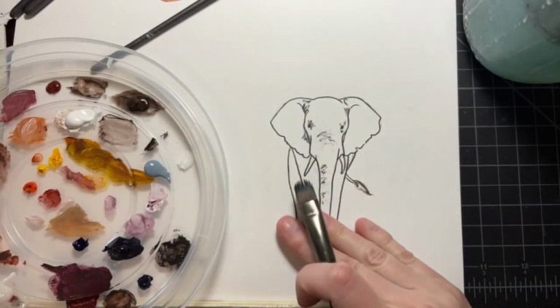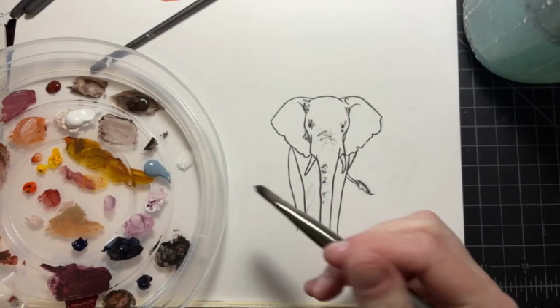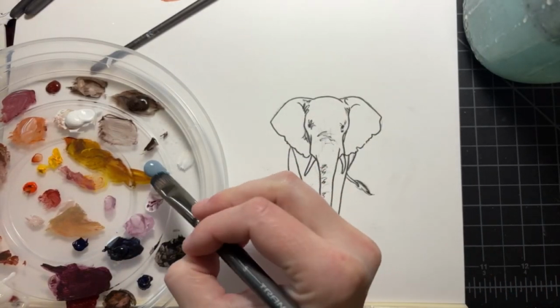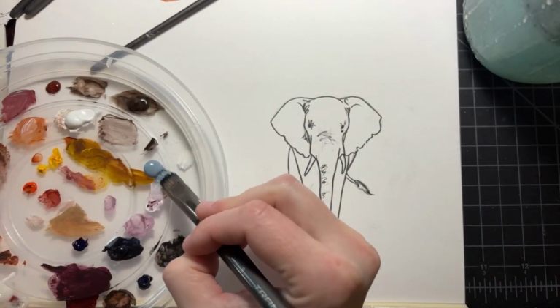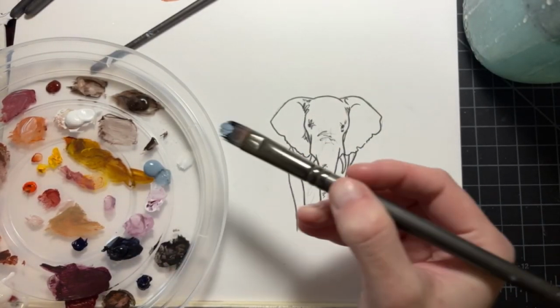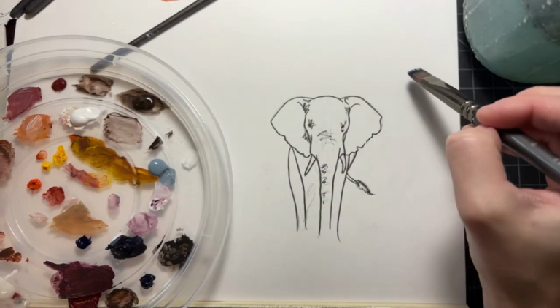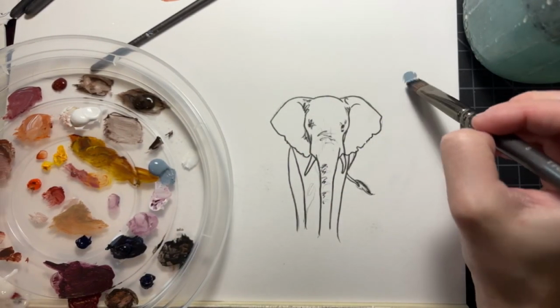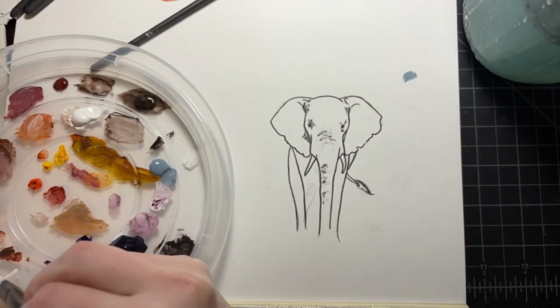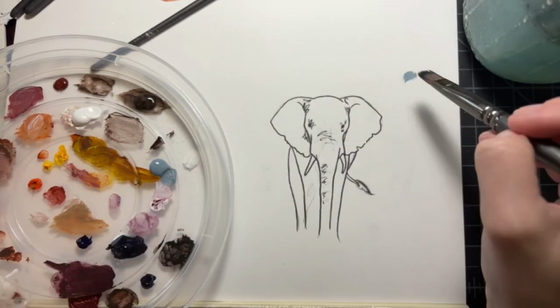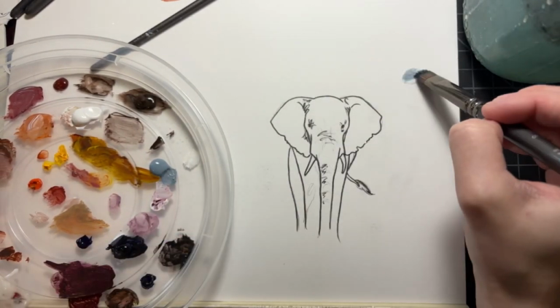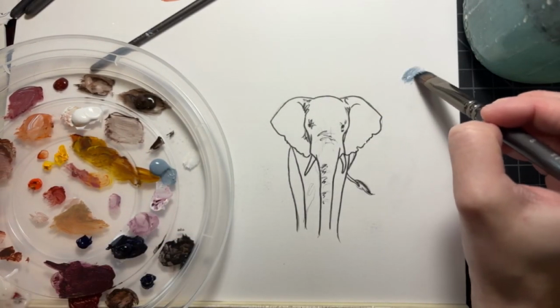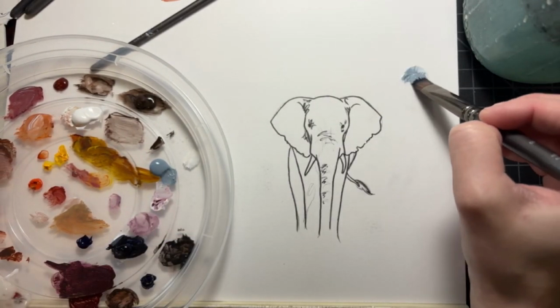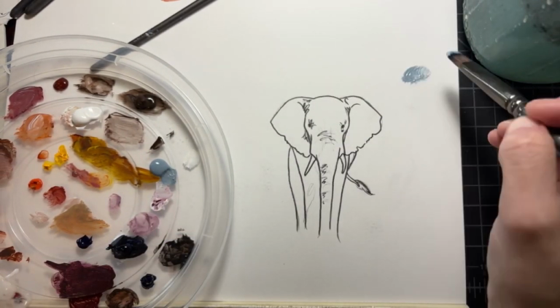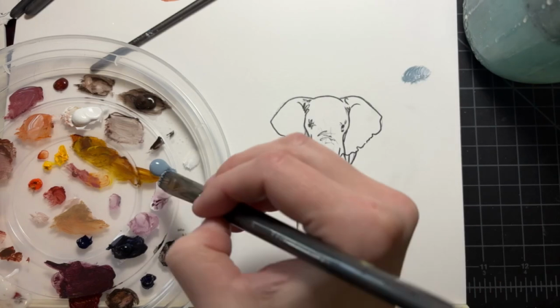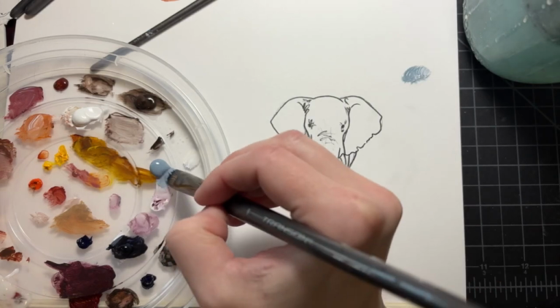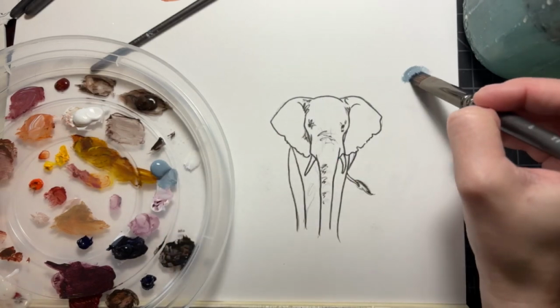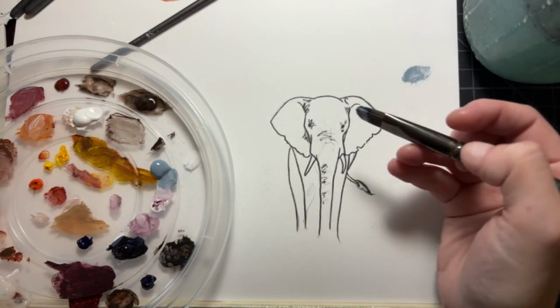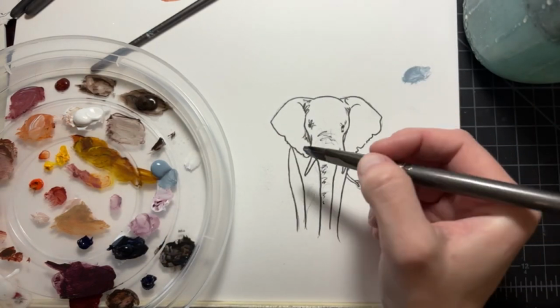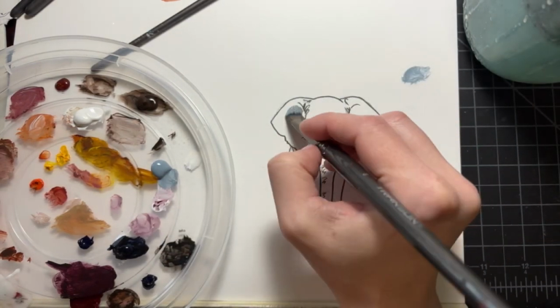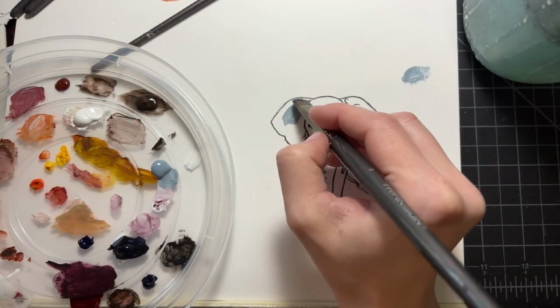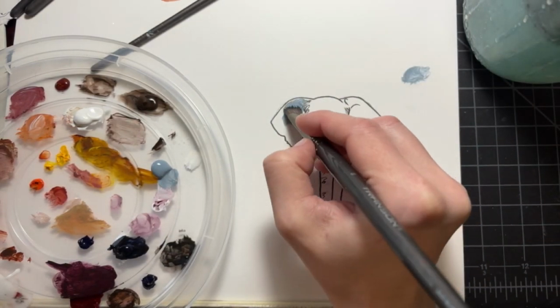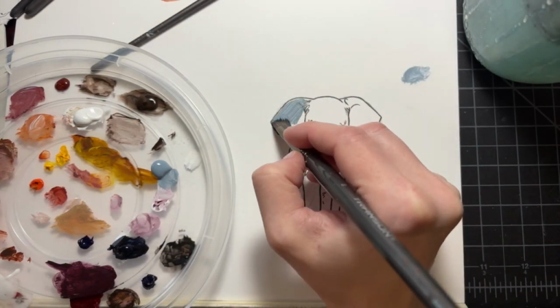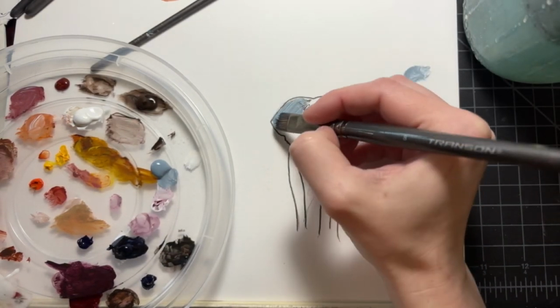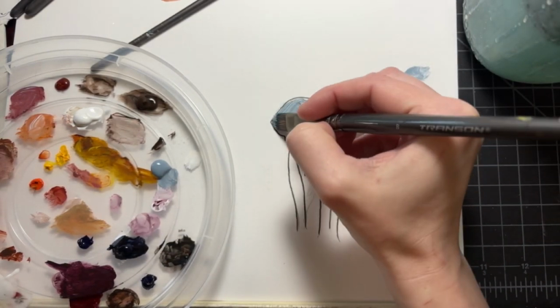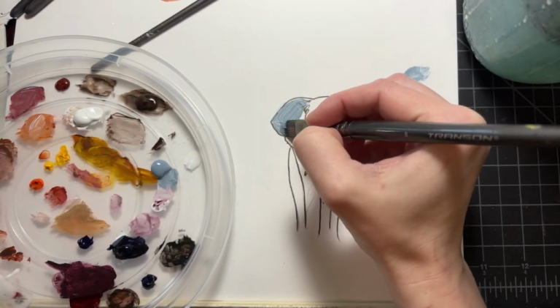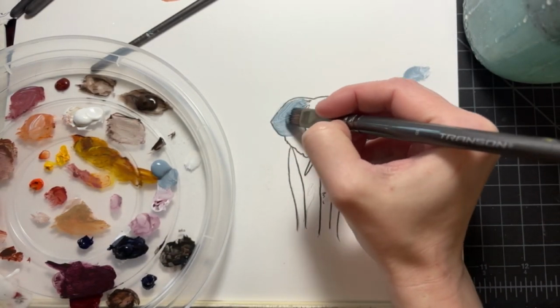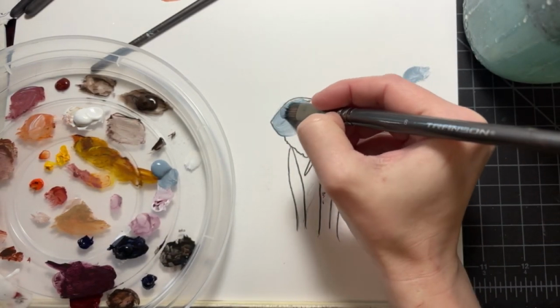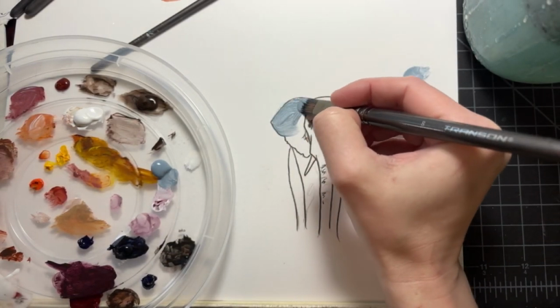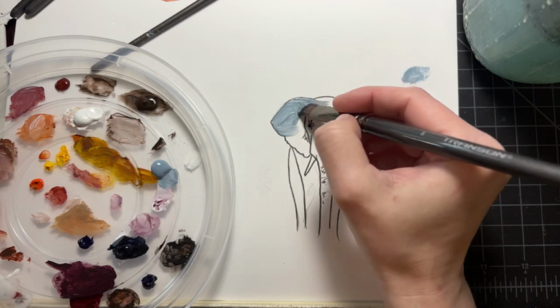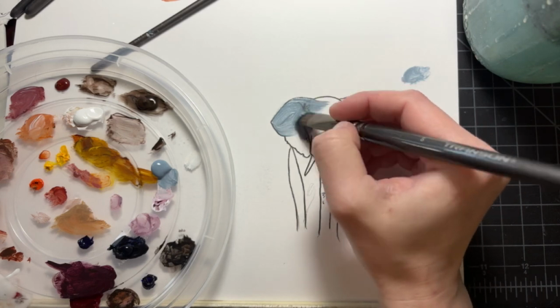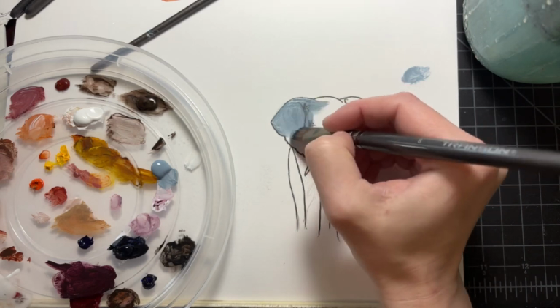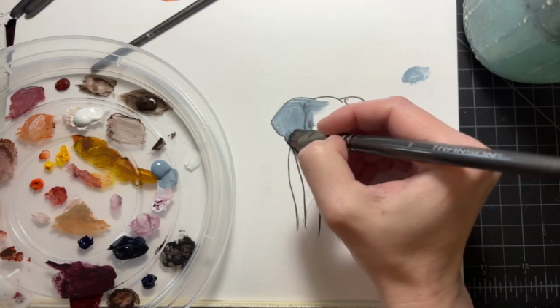The final demo of the day is this elephant — an African elephant to be precise — with a focus on doing cool lighting. I'm going to base the entire thing first in a cool gray, blue-gray.